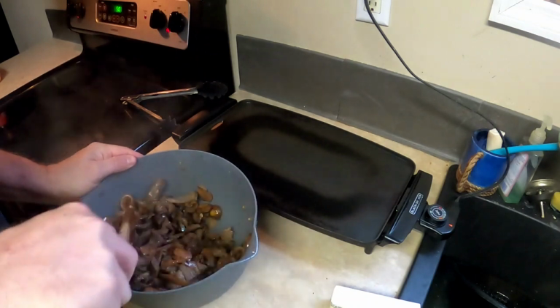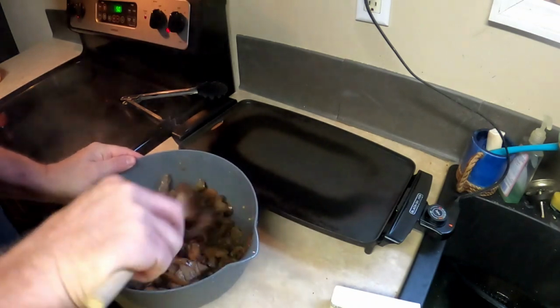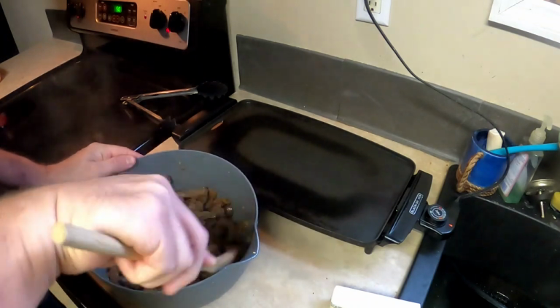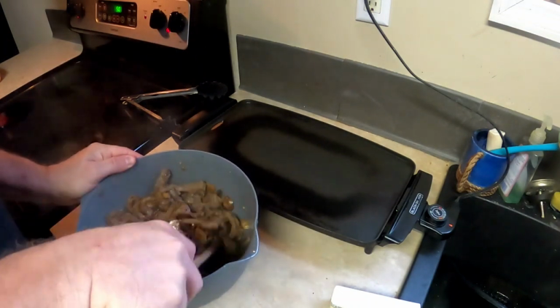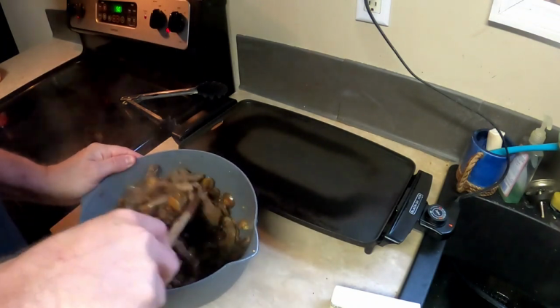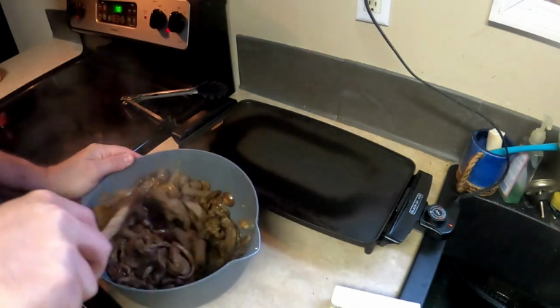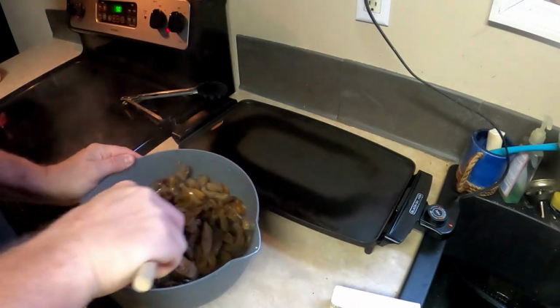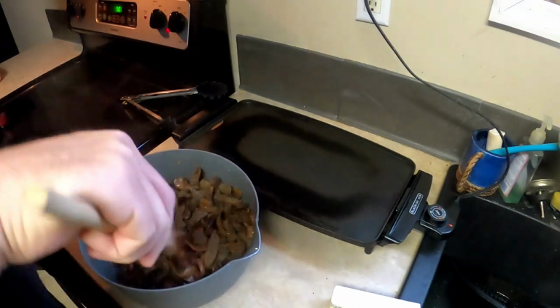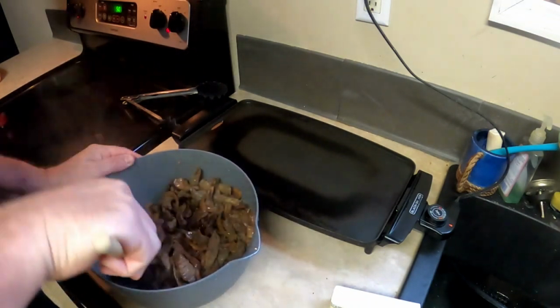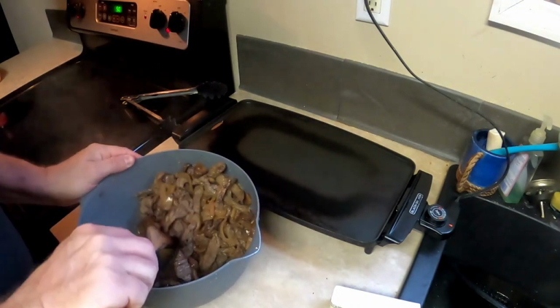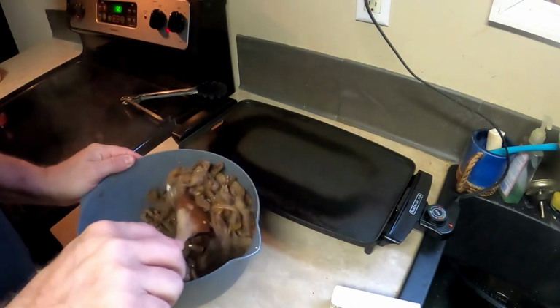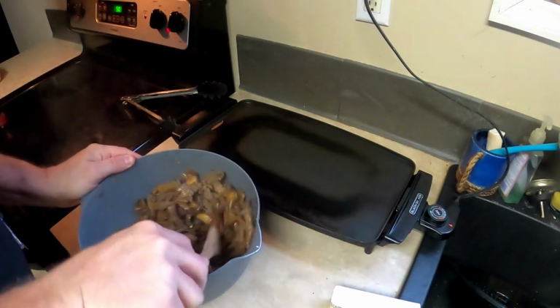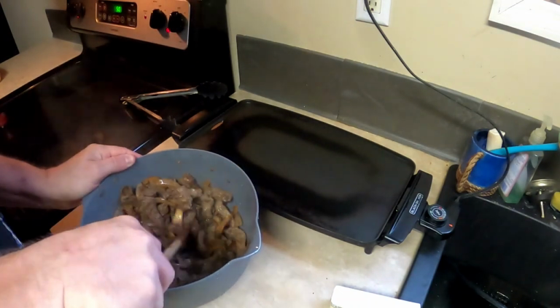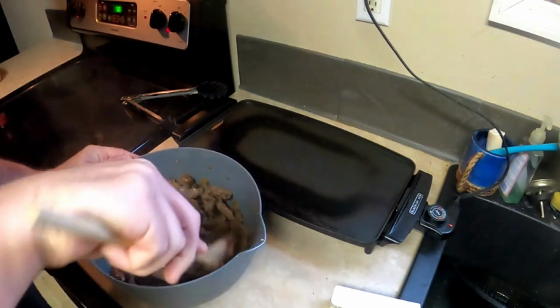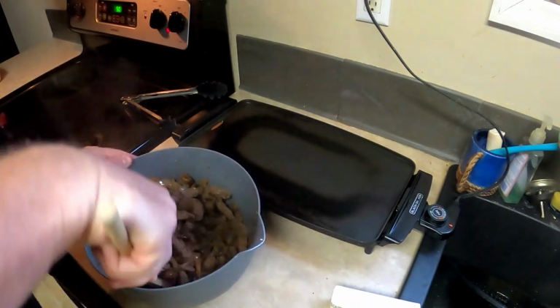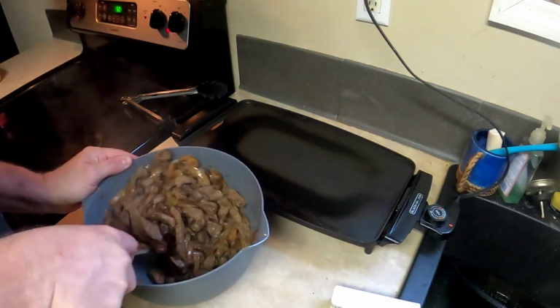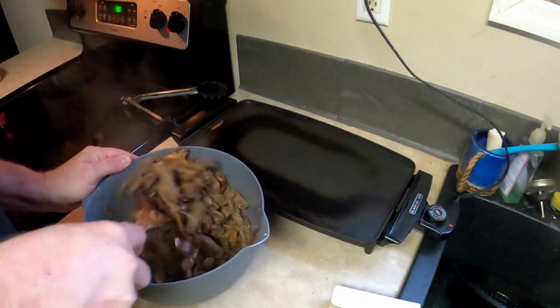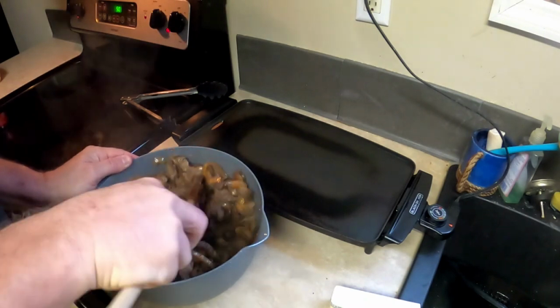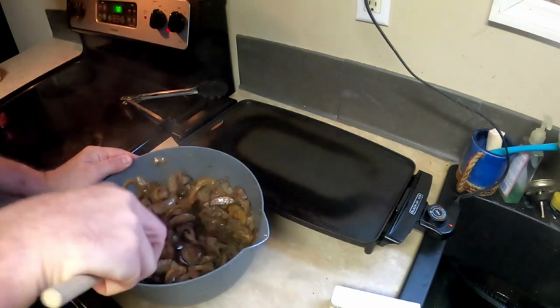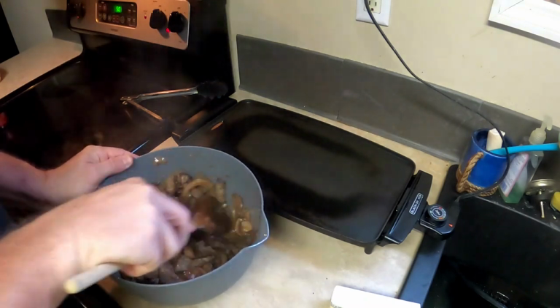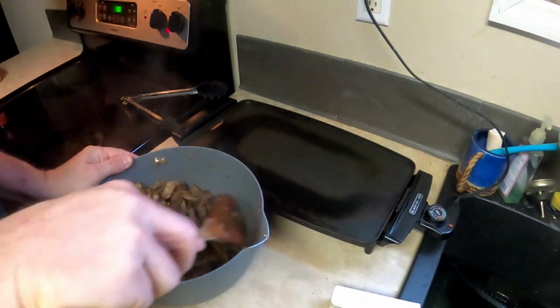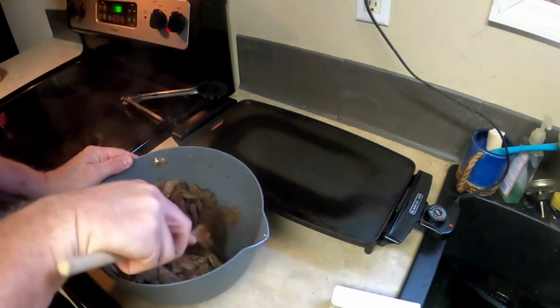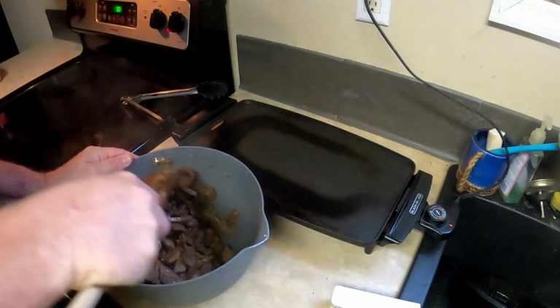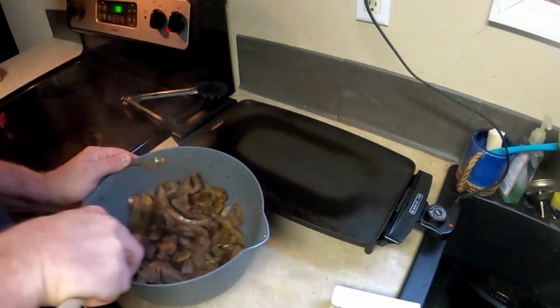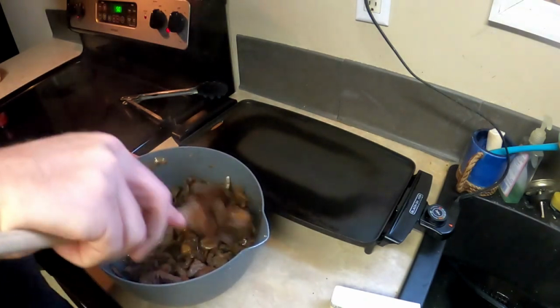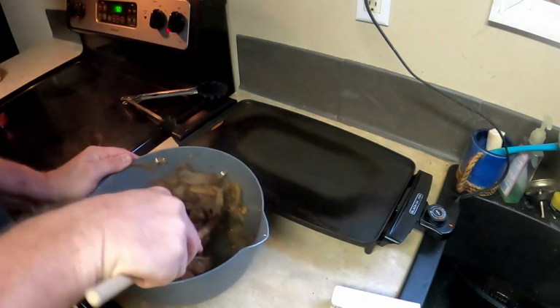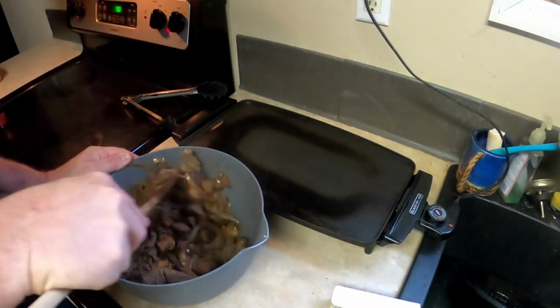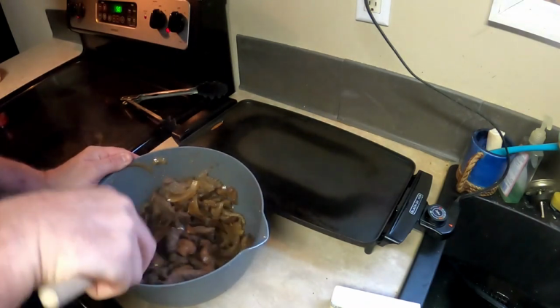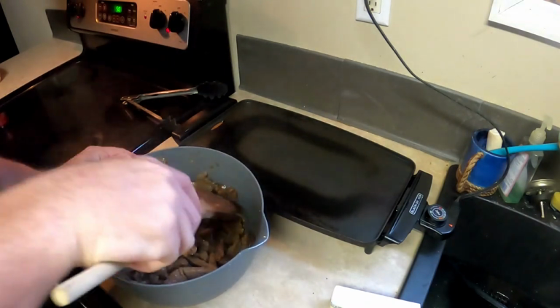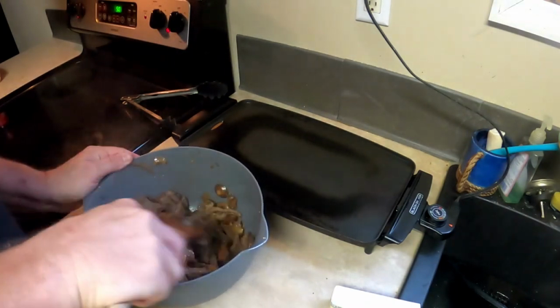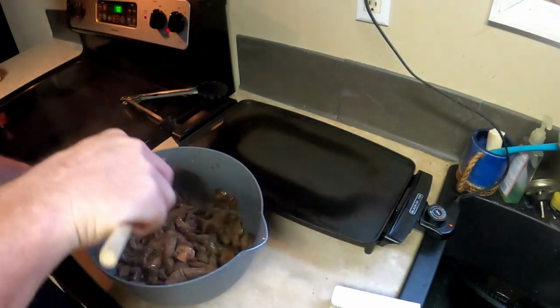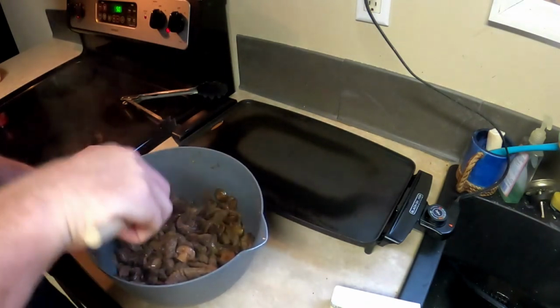You can add bell peppers and other things to this. I just don't like the way bell peppers taste, so I don't throw them in mine. But I love me some onions and mushrooms.